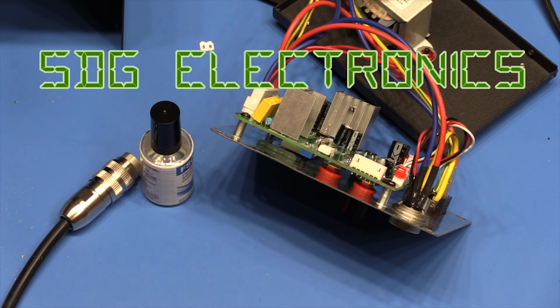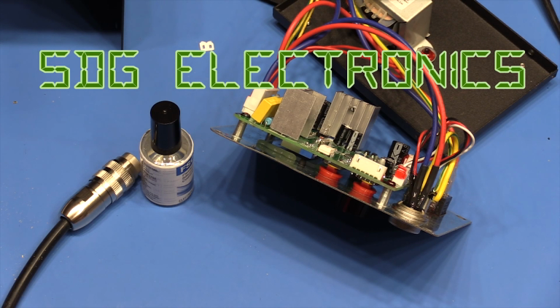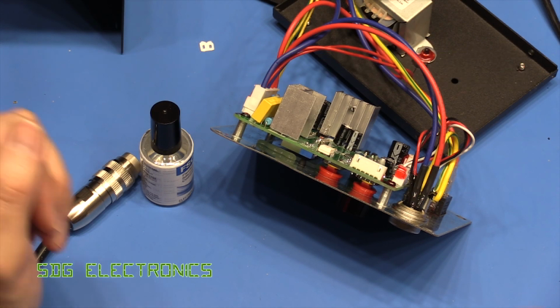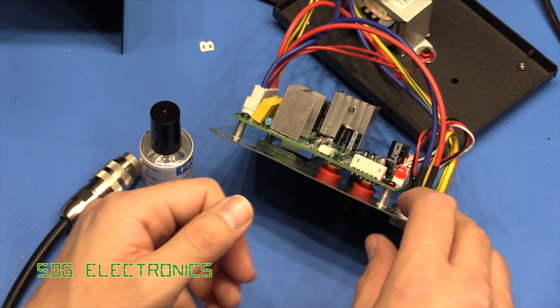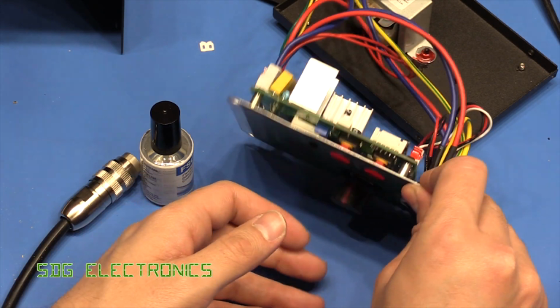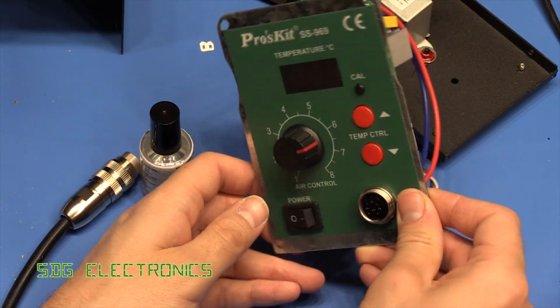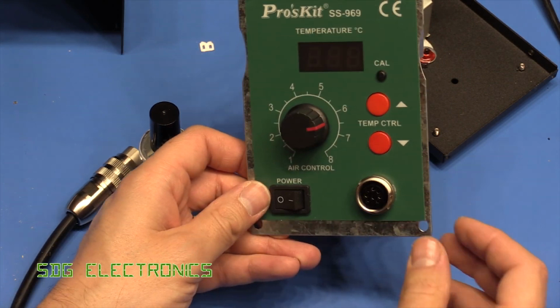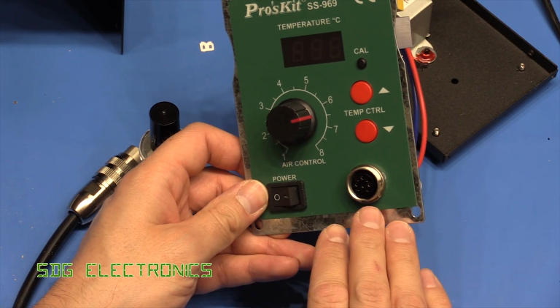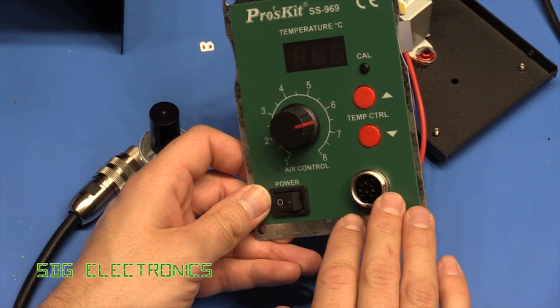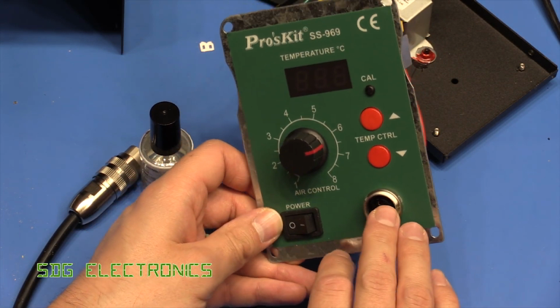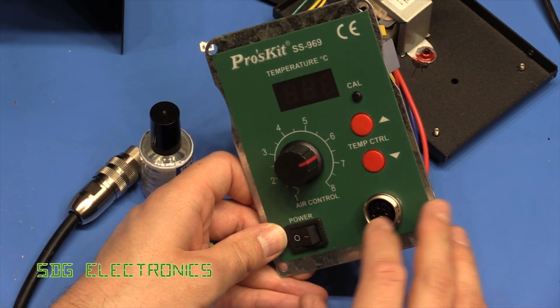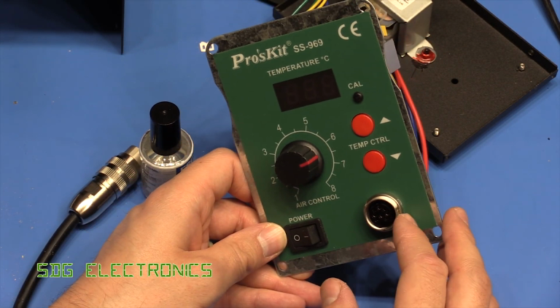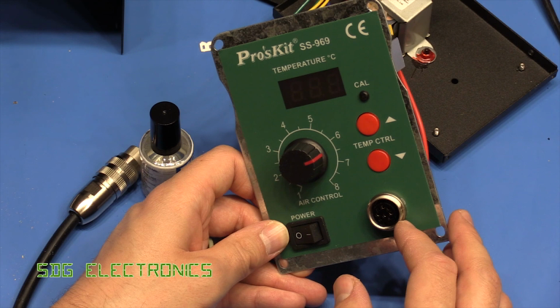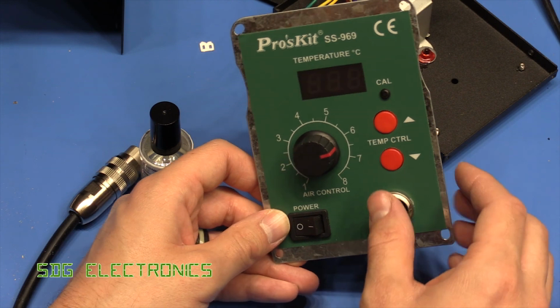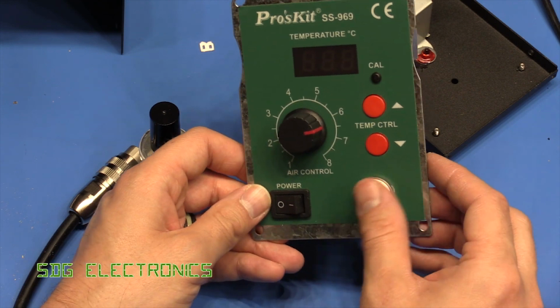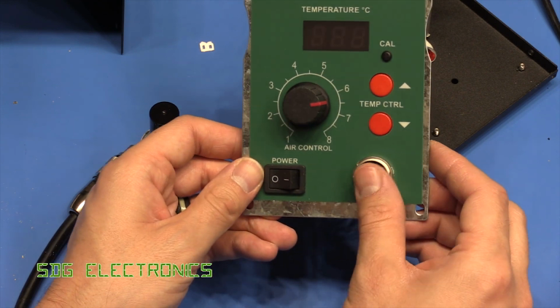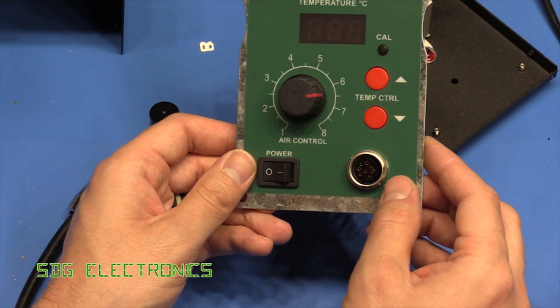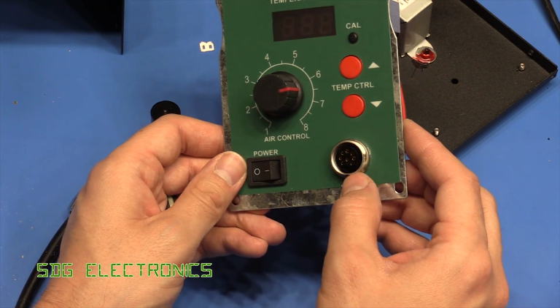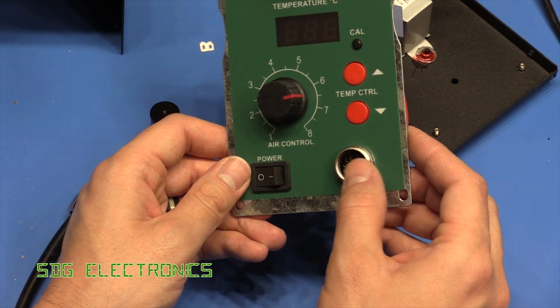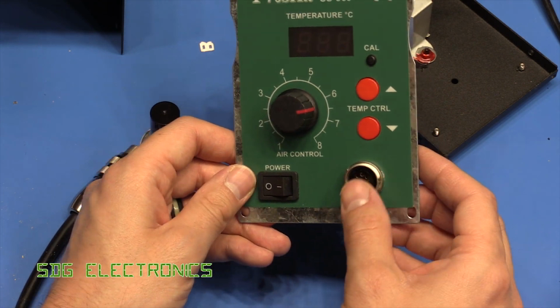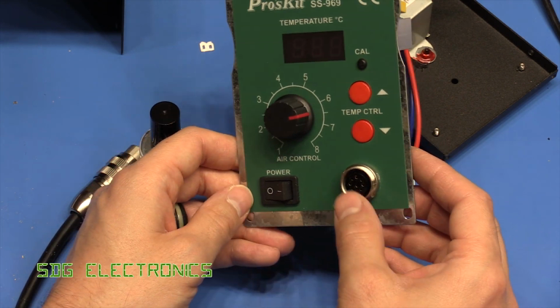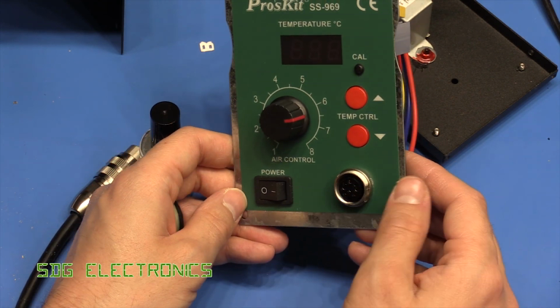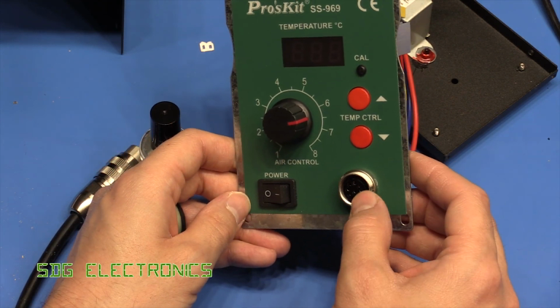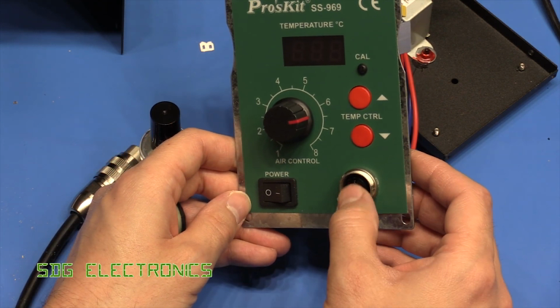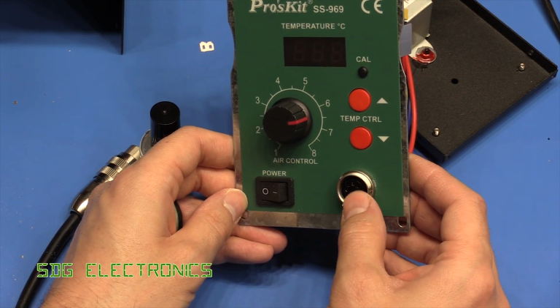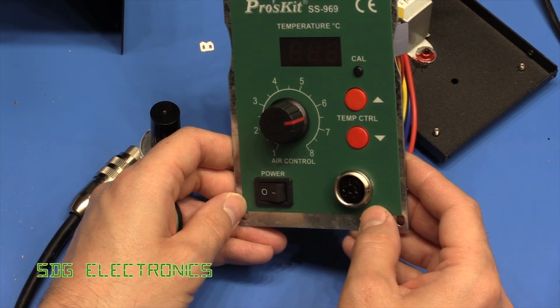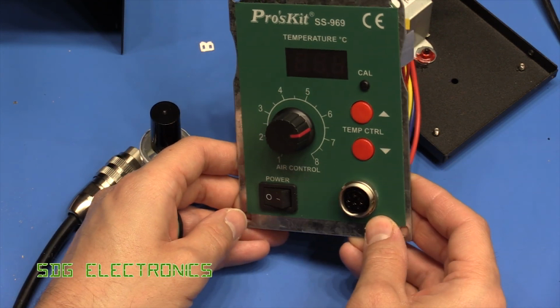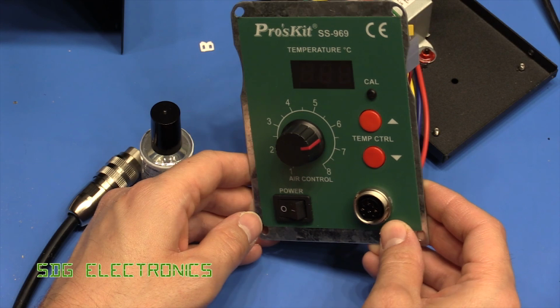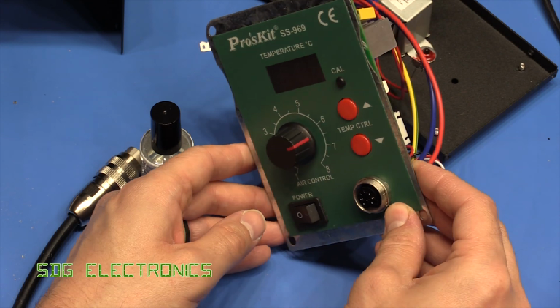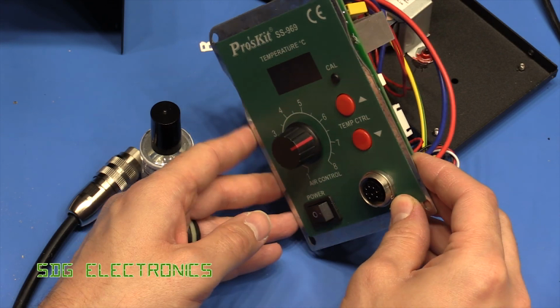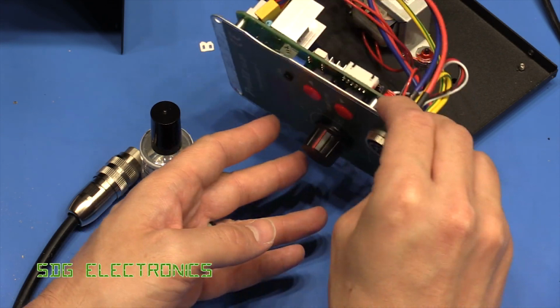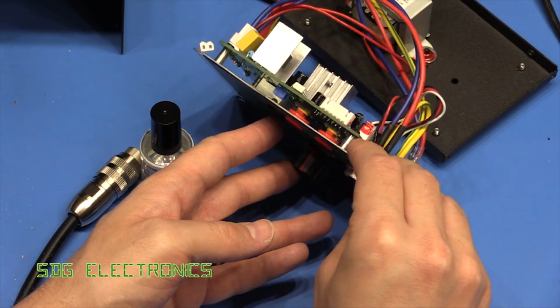Hi, this is just a really quick video. I'm just changing the connector on the front of this hot air station. We've got a female connector here now and this connector is rated for mains use, so obviously a lot safer.